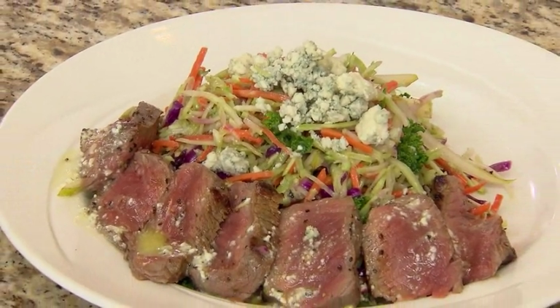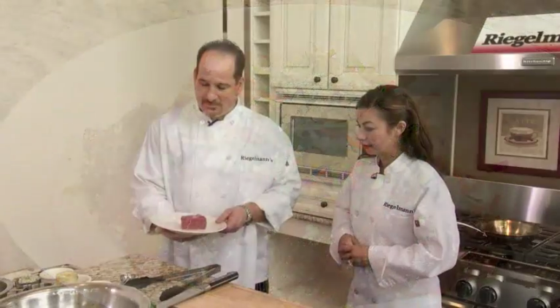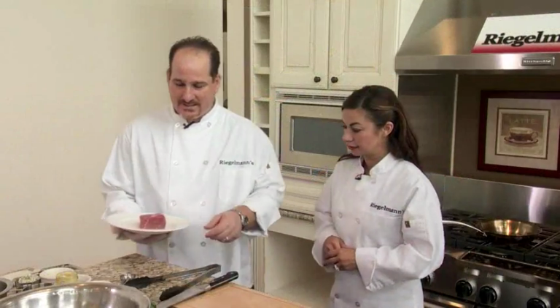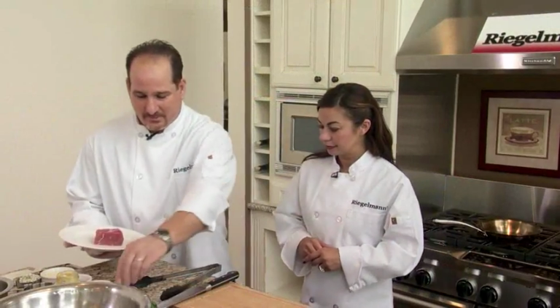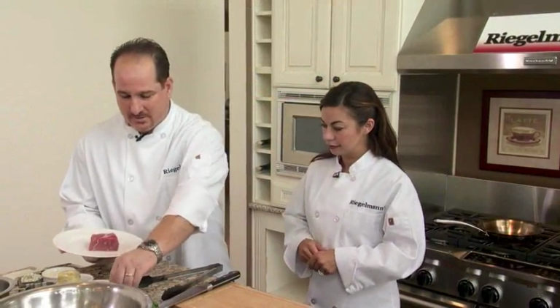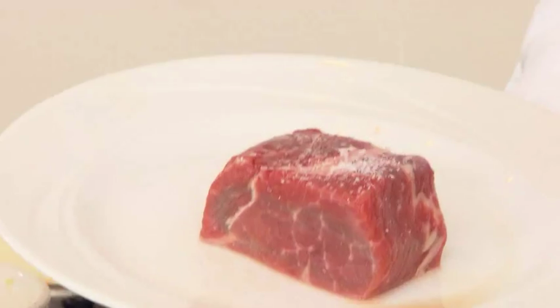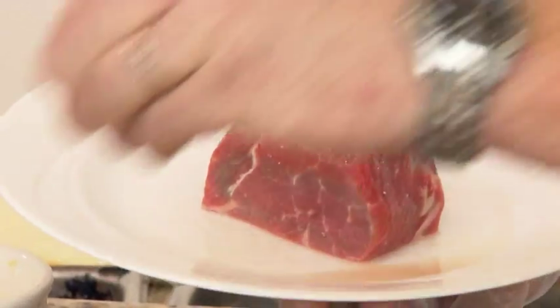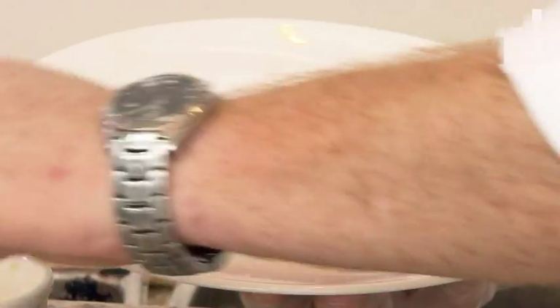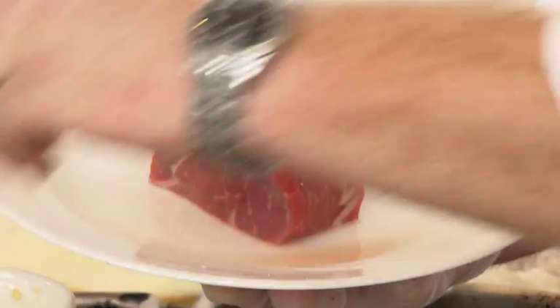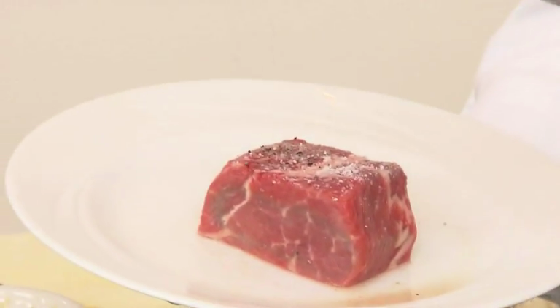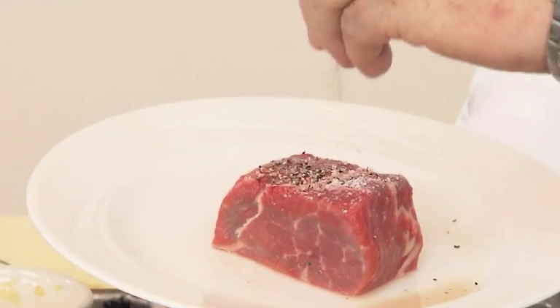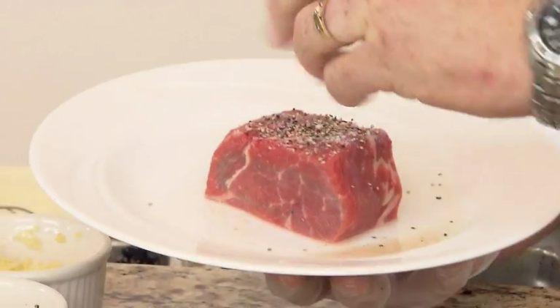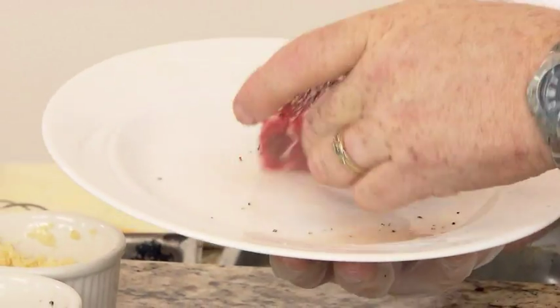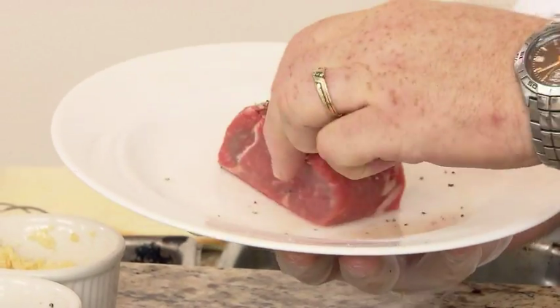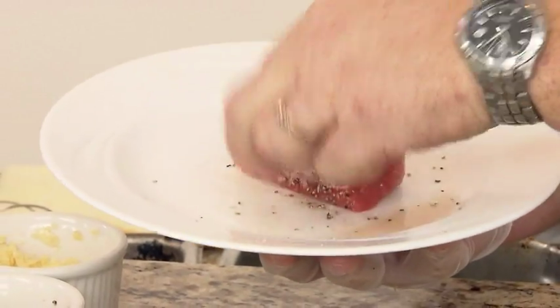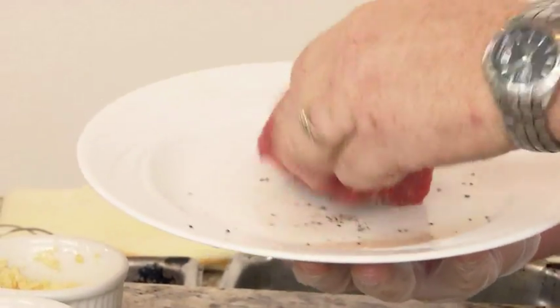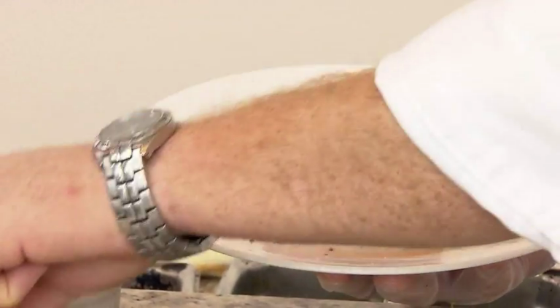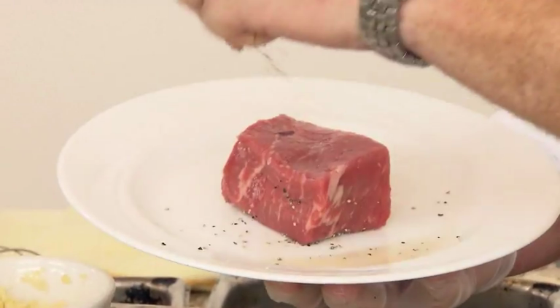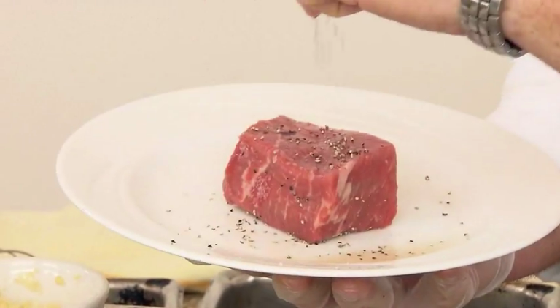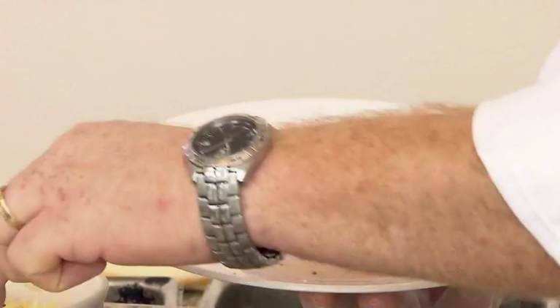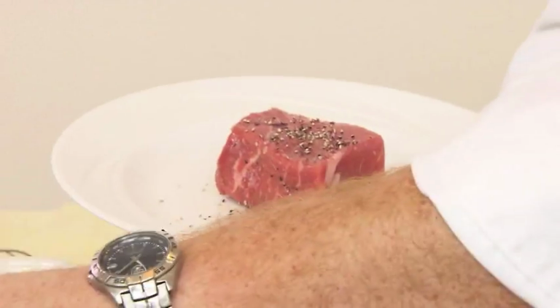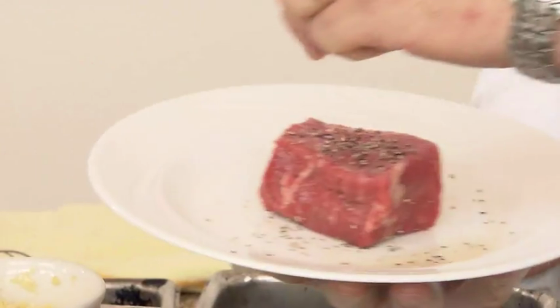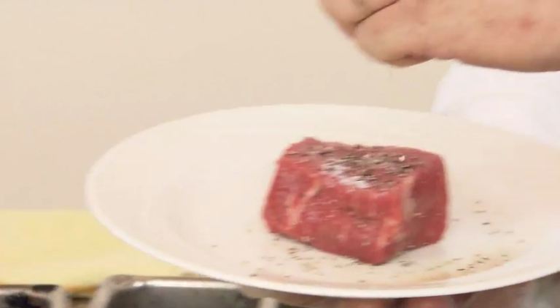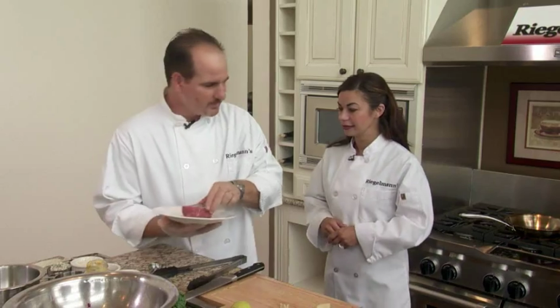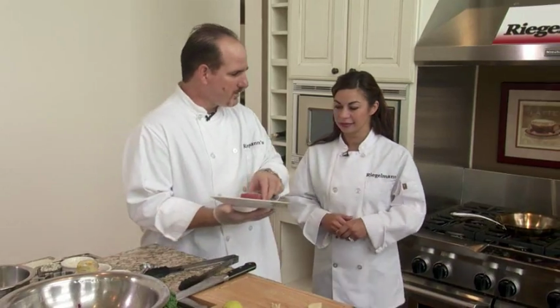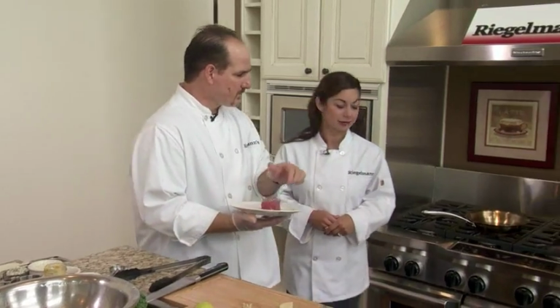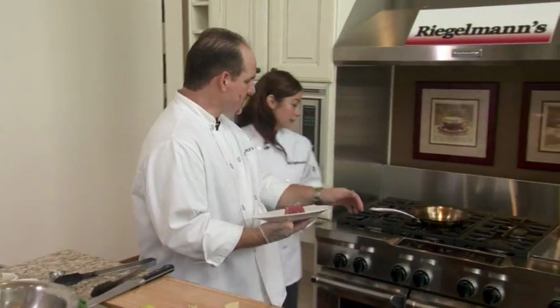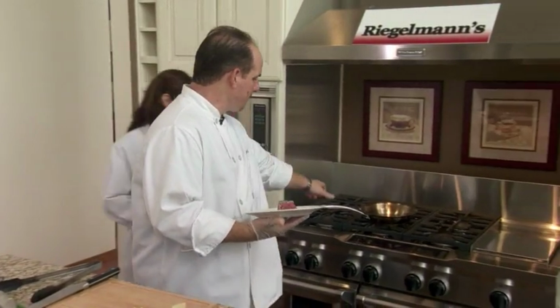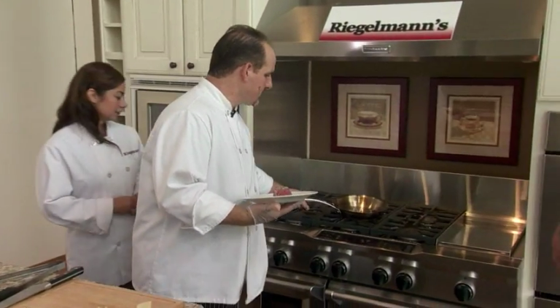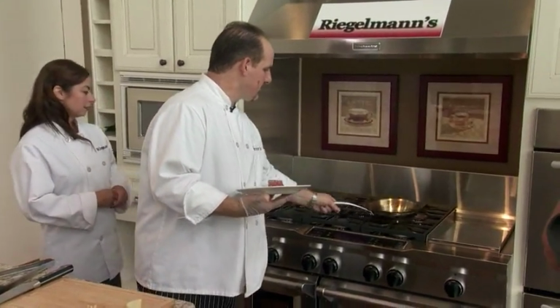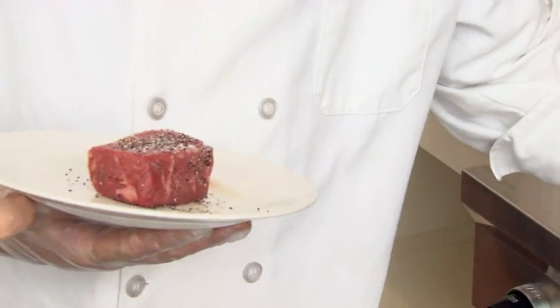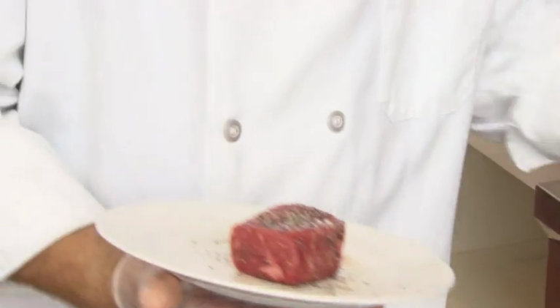Let's start with the steak. We'll season the steak with a little kosher salt — I'm using sirloin. Let's get both sides so we have flavor on both sides. Salt and pepper, that's all we need. Then we're going to walk on over to our sauté pan with a little bit of olive oil and butter.